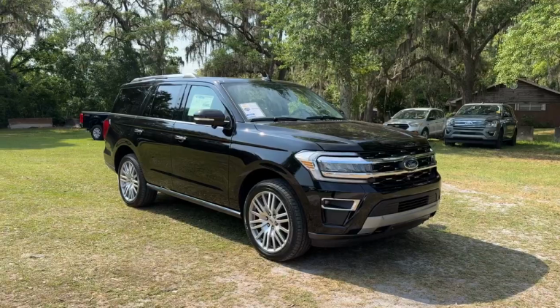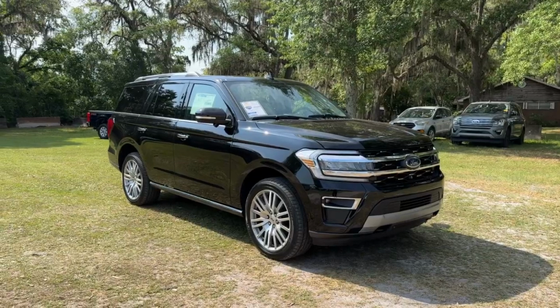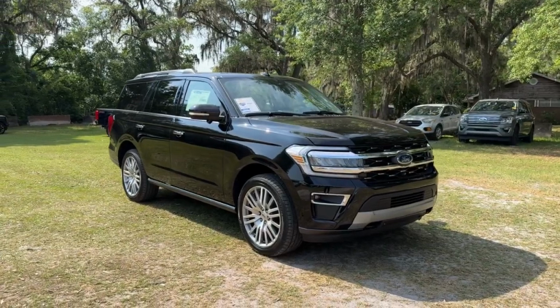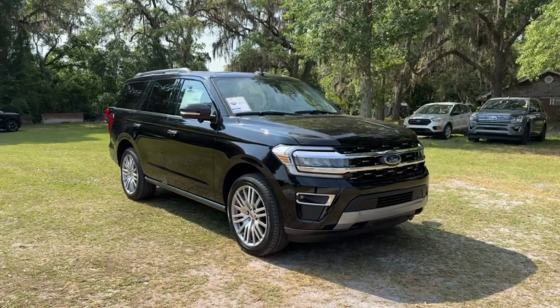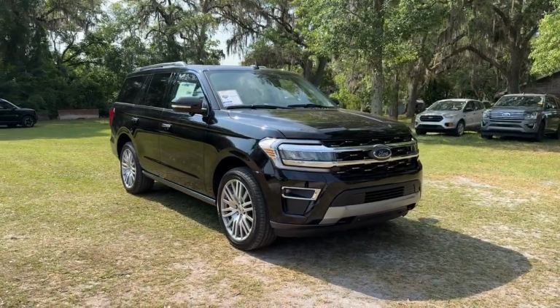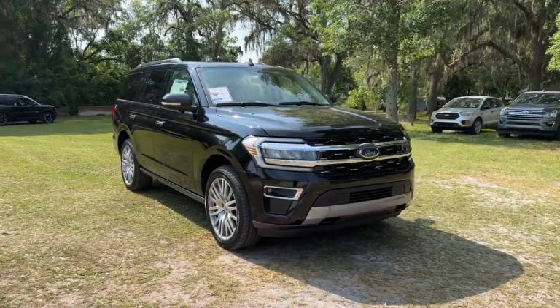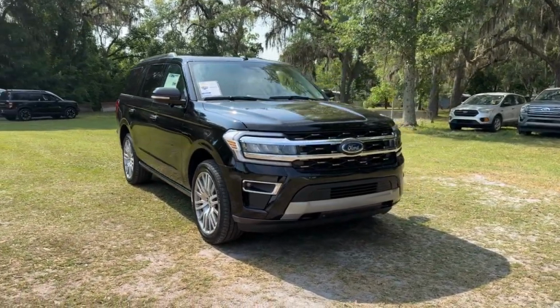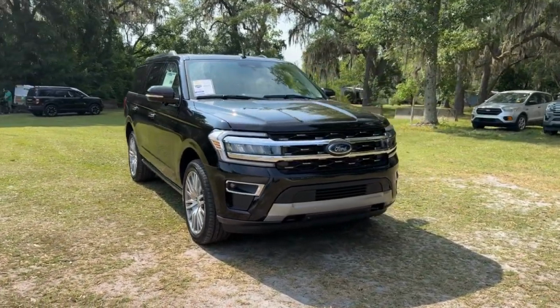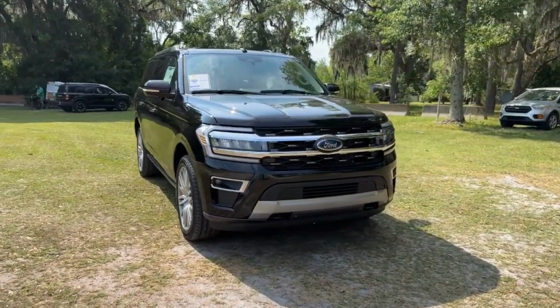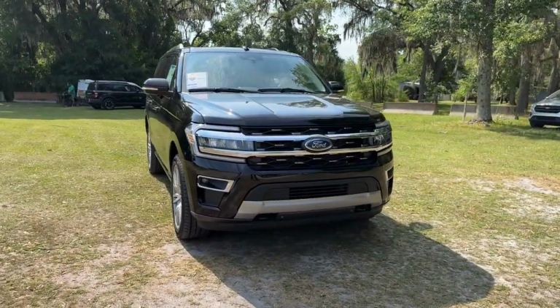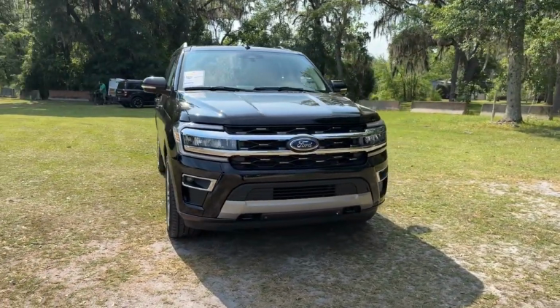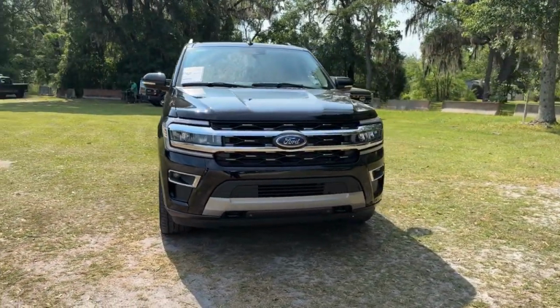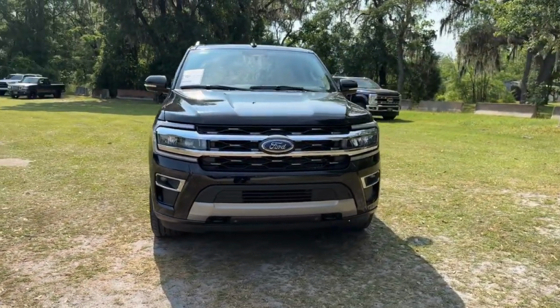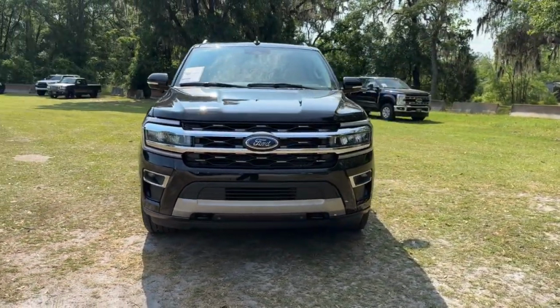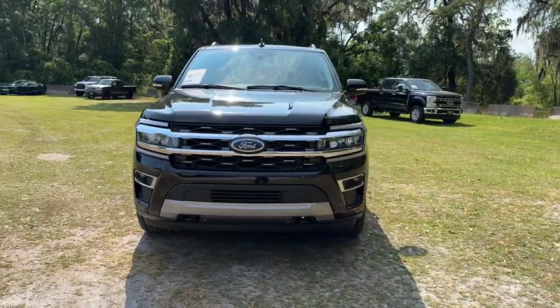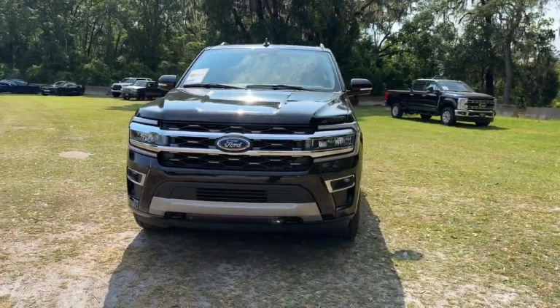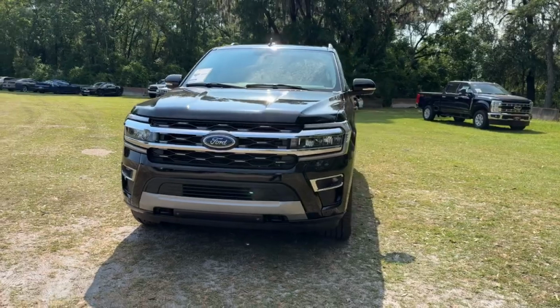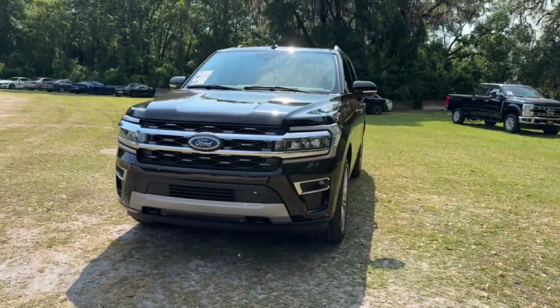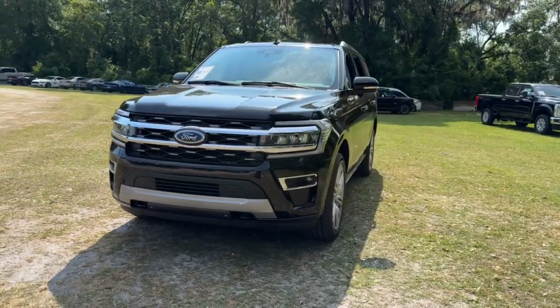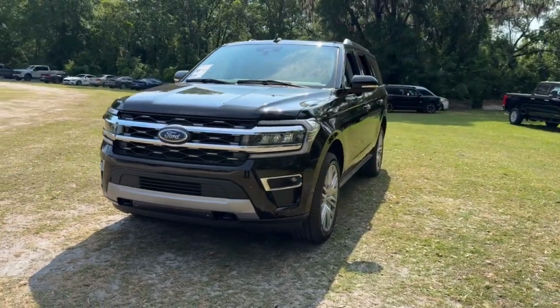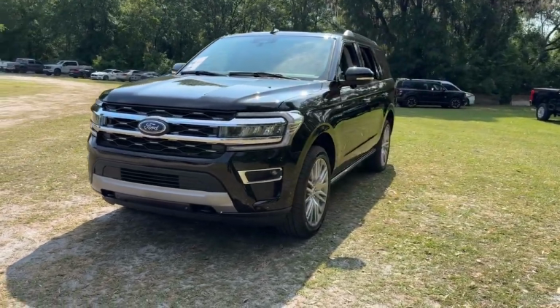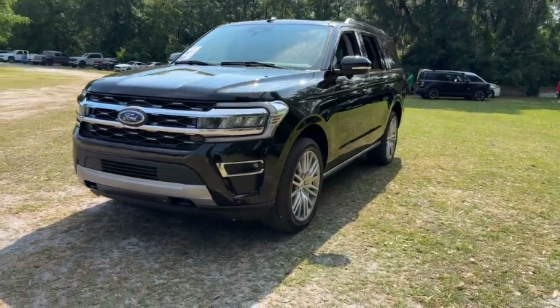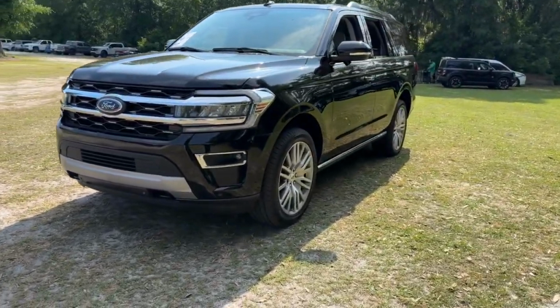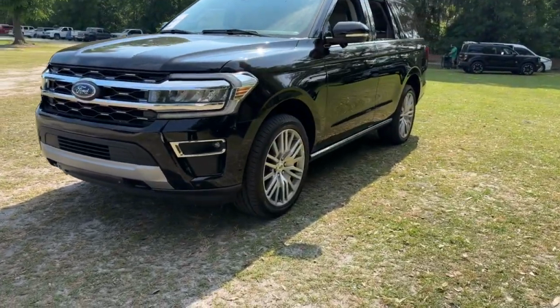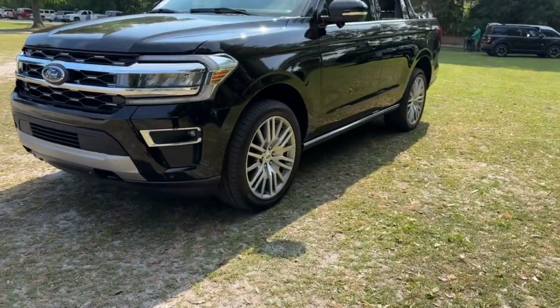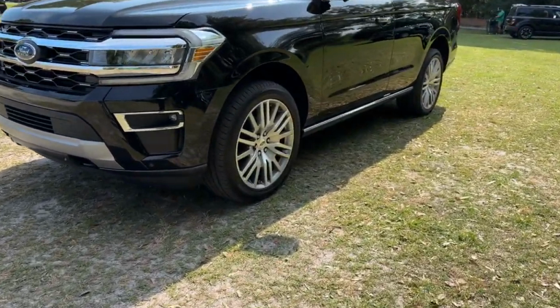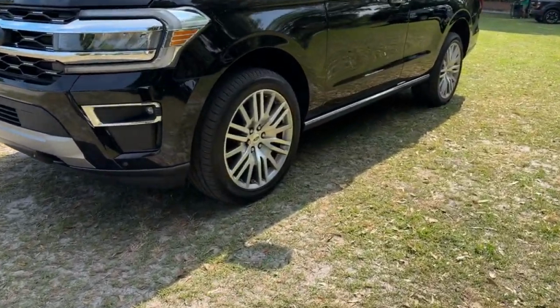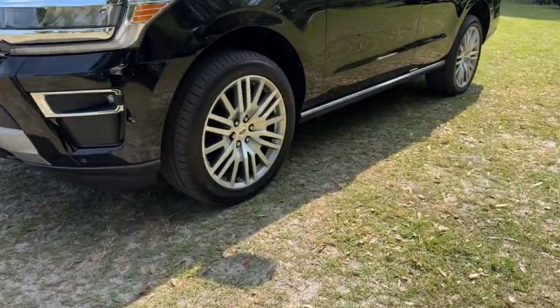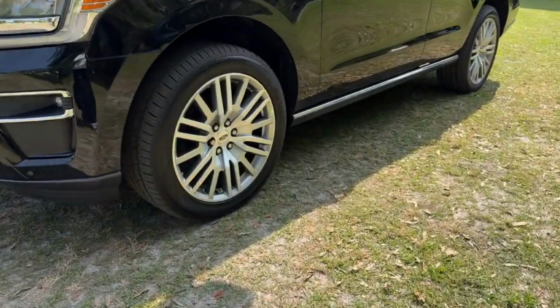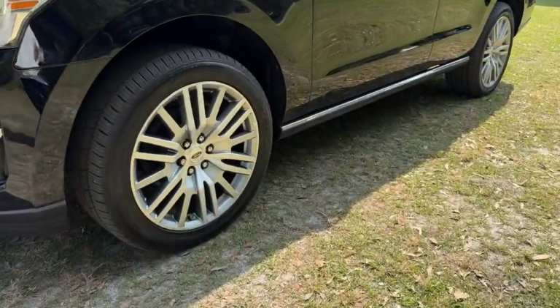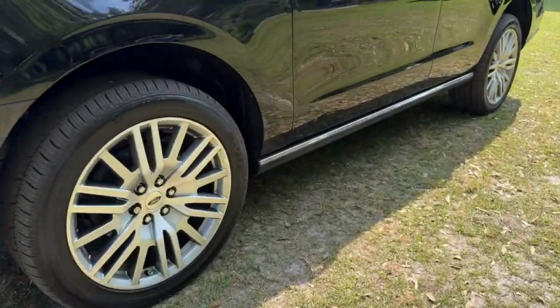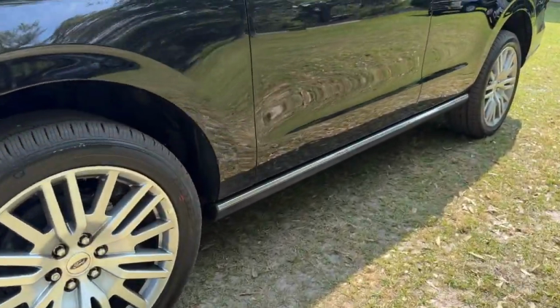Take a moment to check out the 2024 Ford Expedition. Approach every adventure from a position of strength in this bold and versatile Expedition.